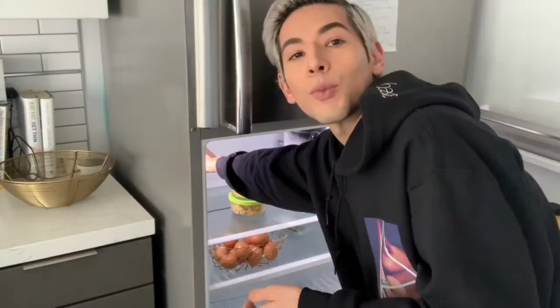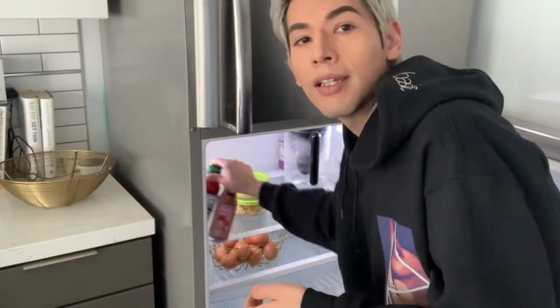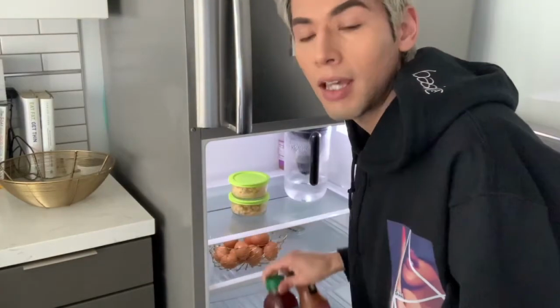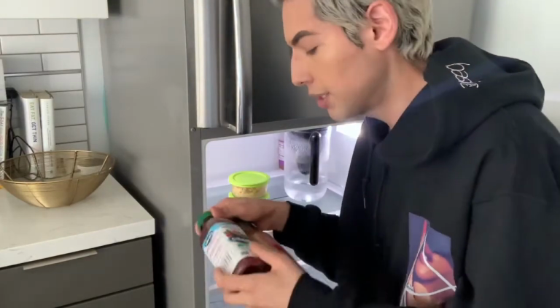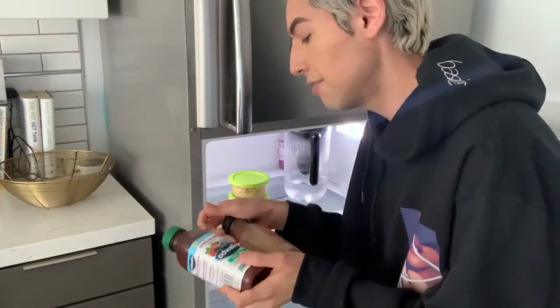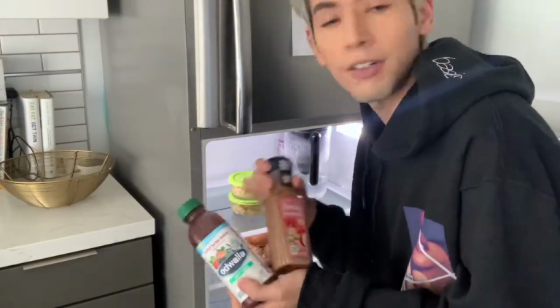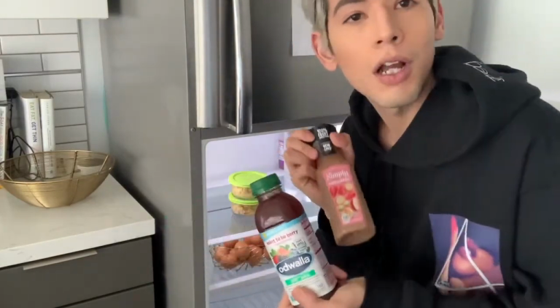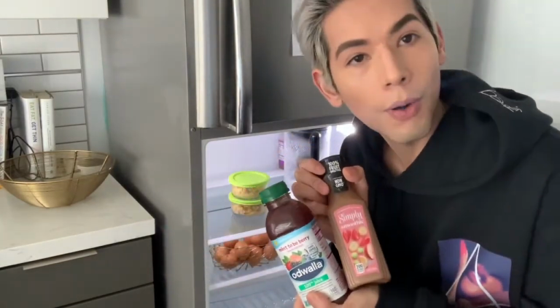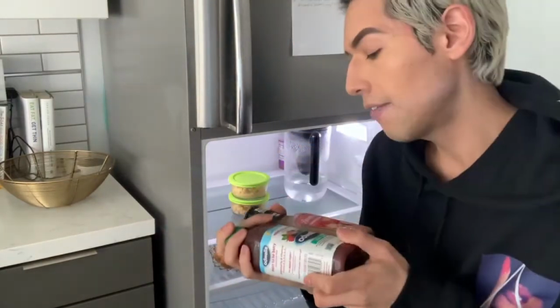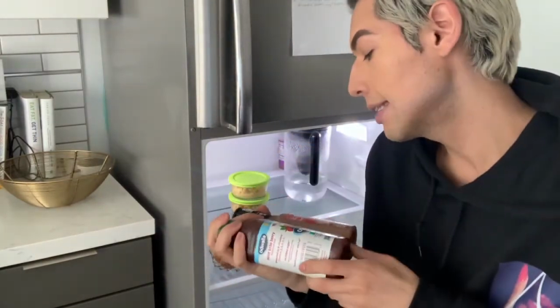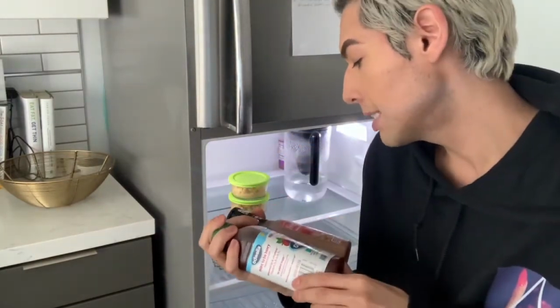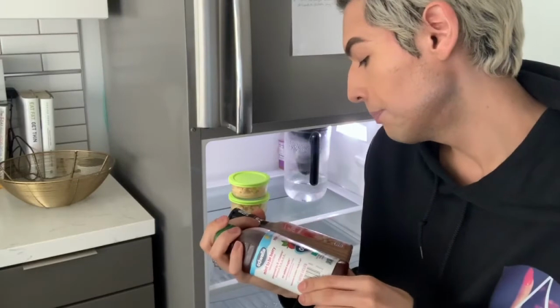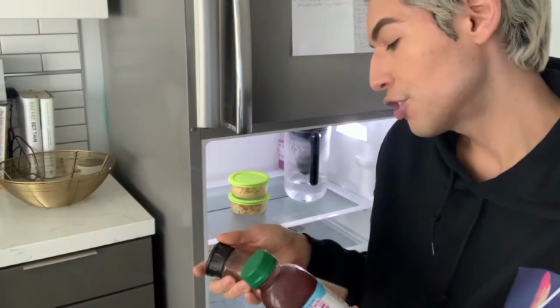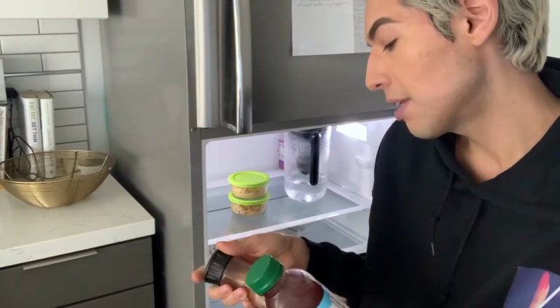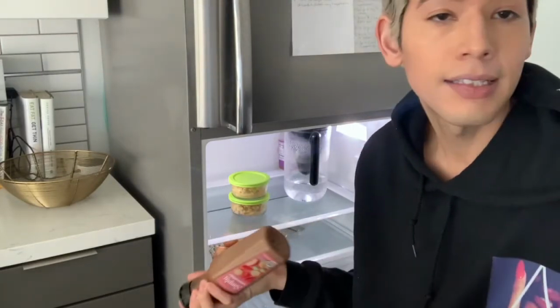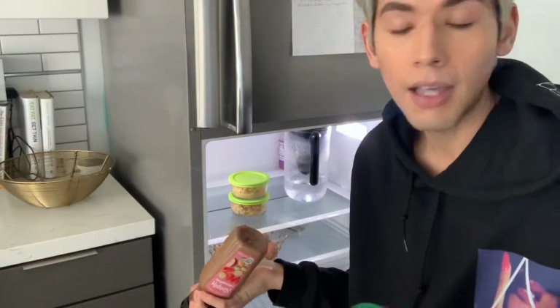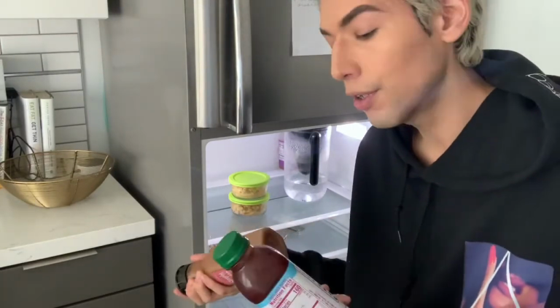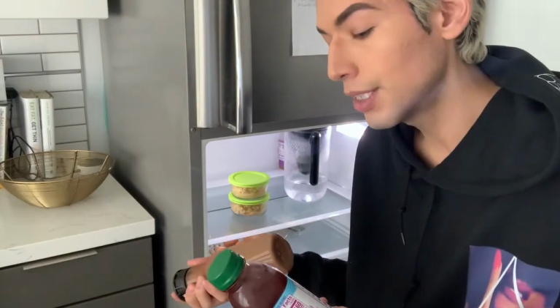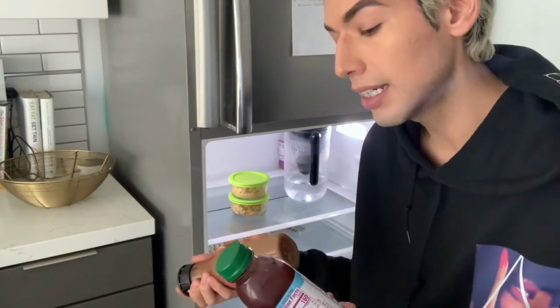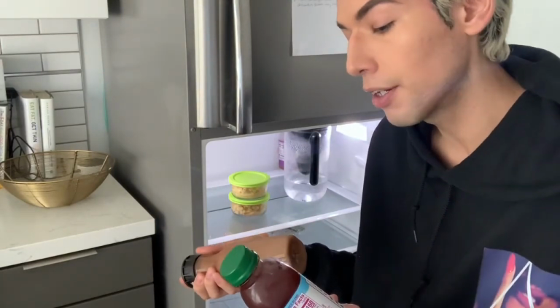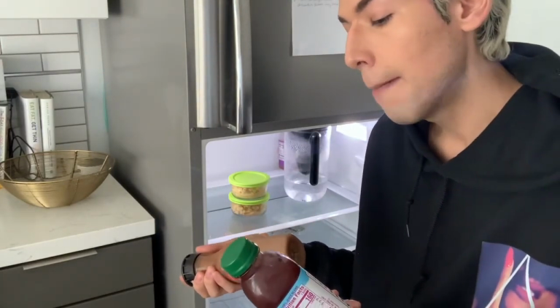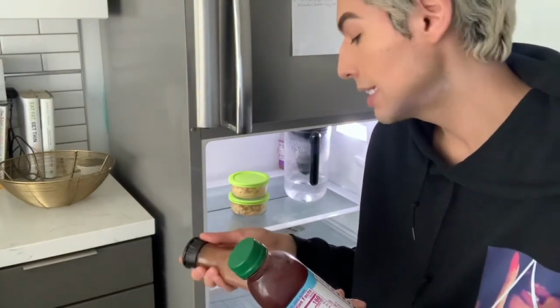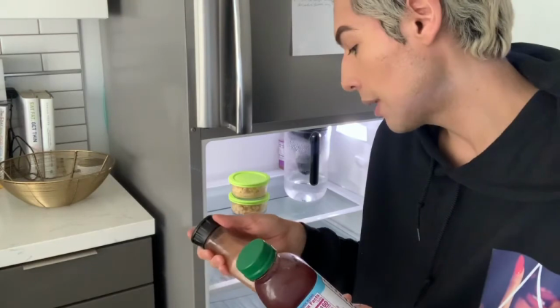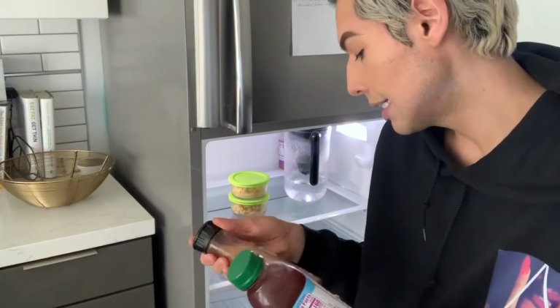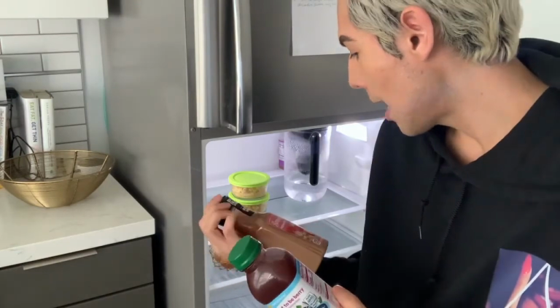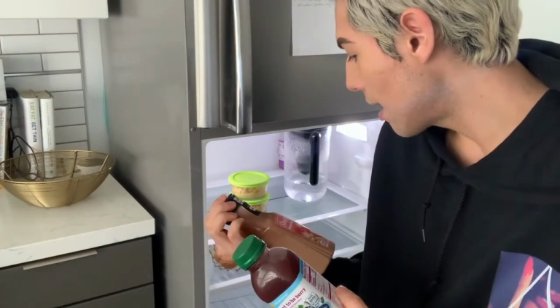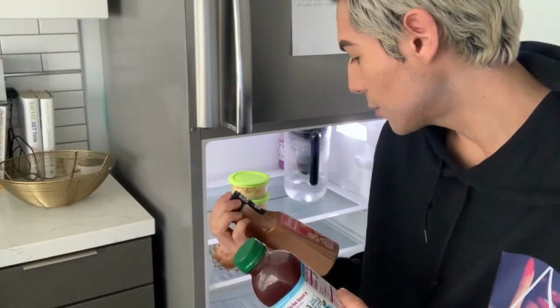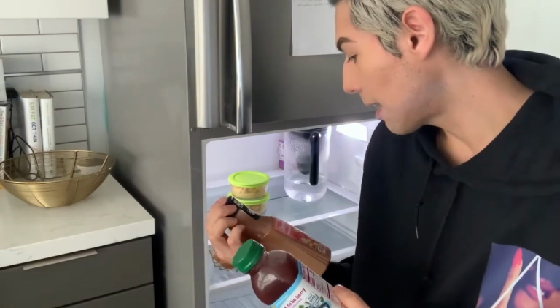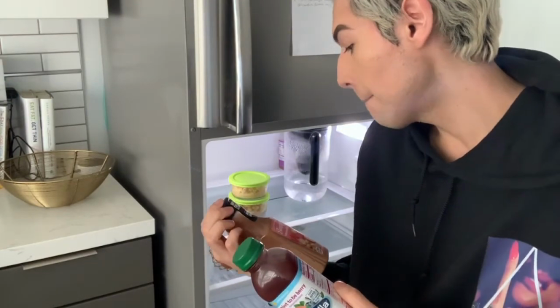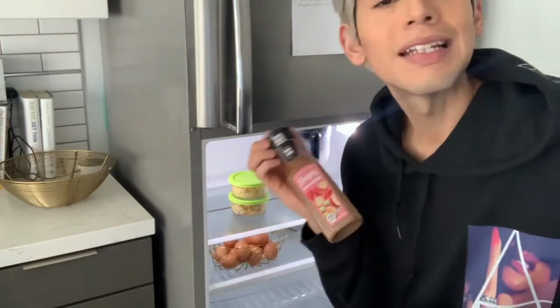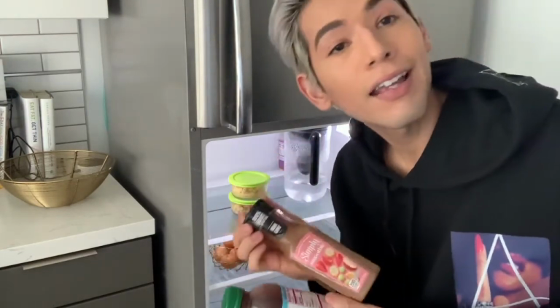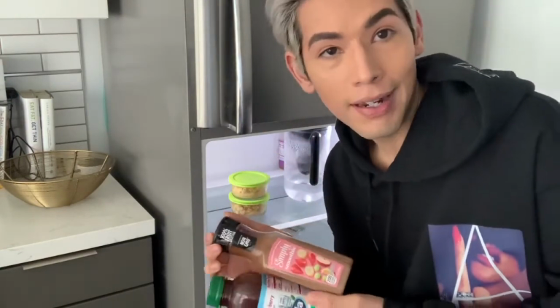These are really yummy juices that I've never drunk before. I've had brands send them to me. I just have them in case guests come over. This one expired May 19, 2019, and then this one expired May 22, 2019.